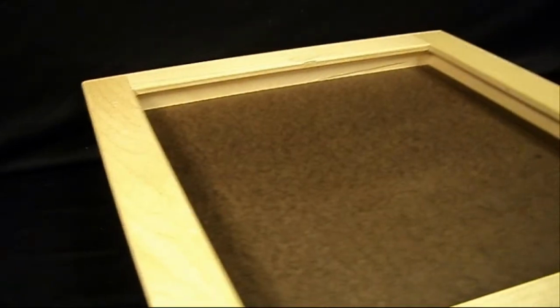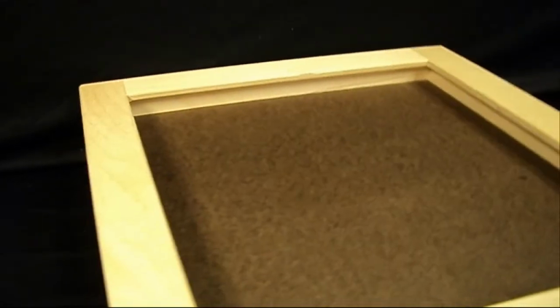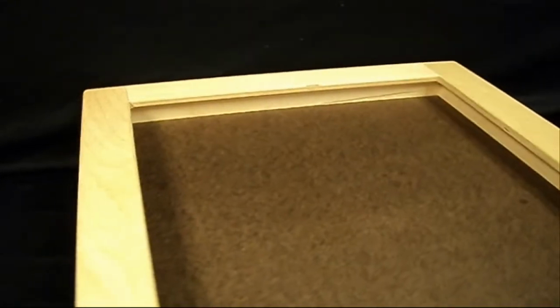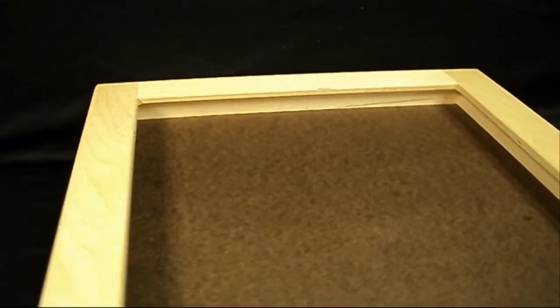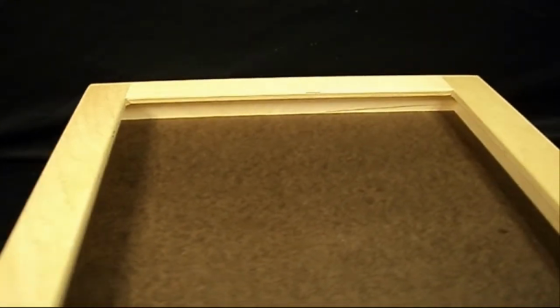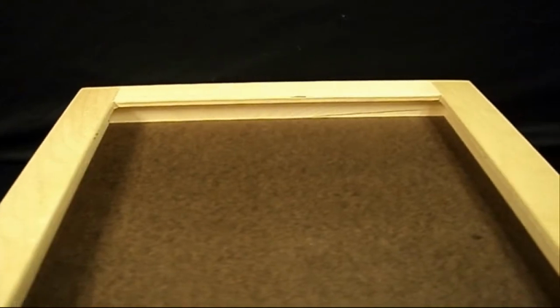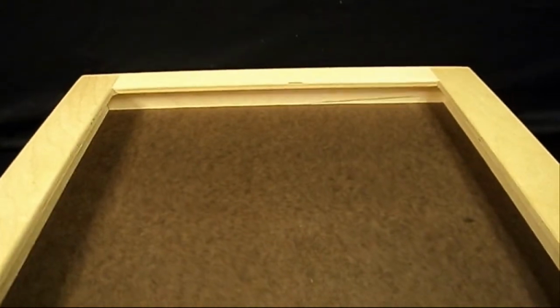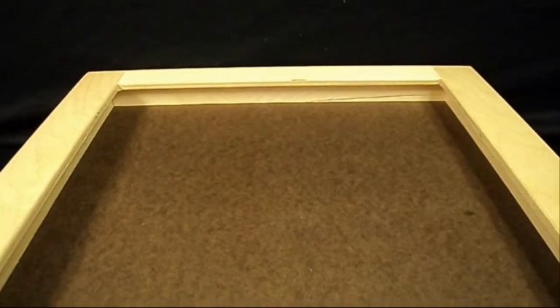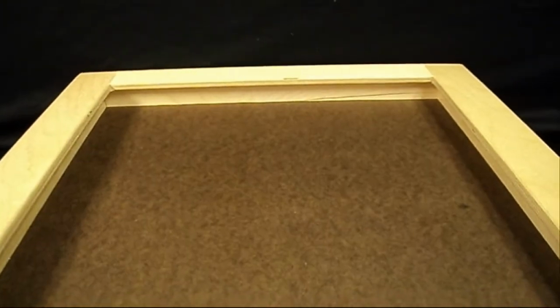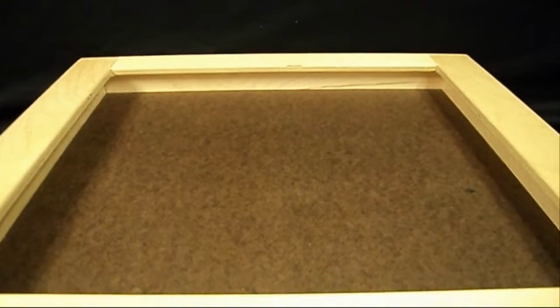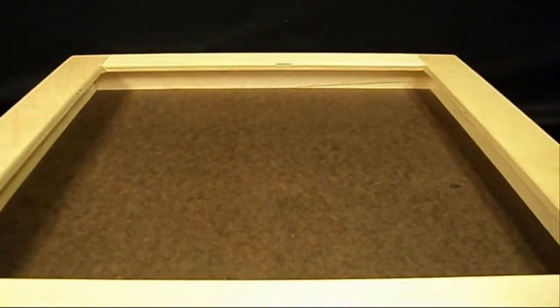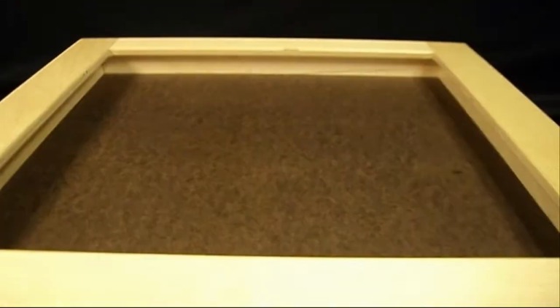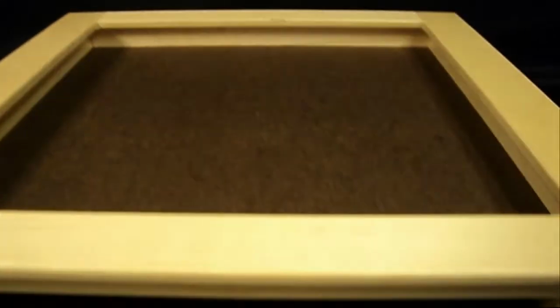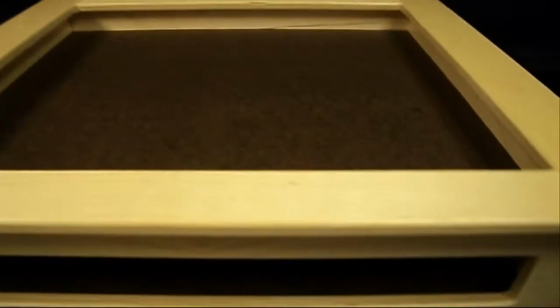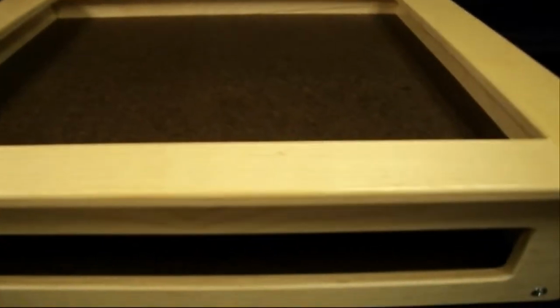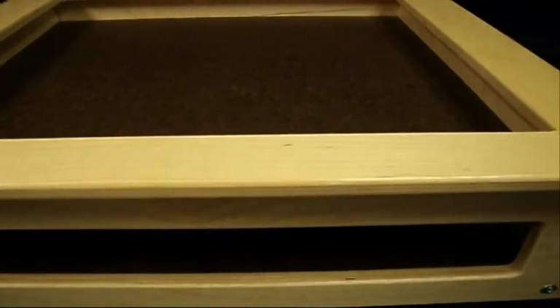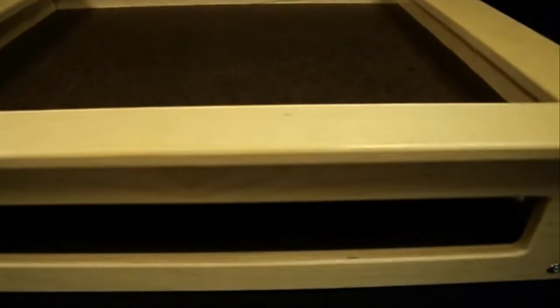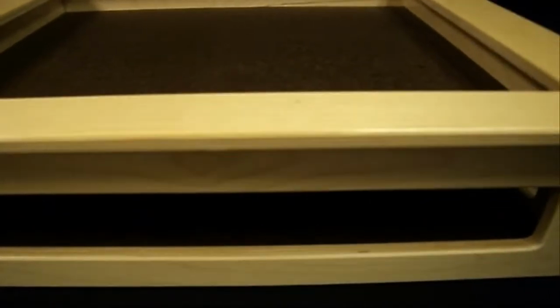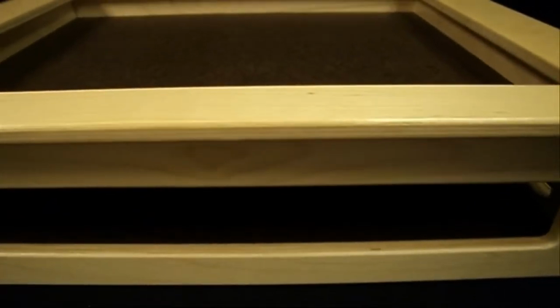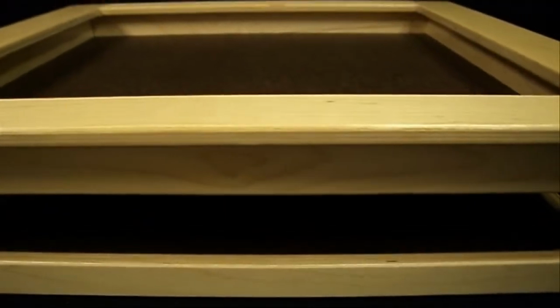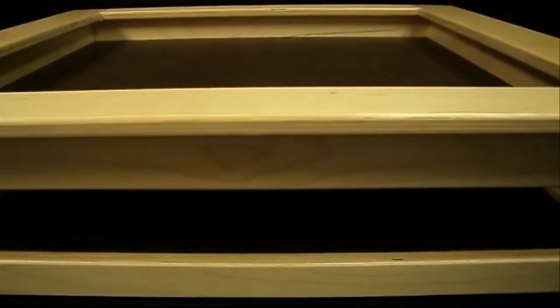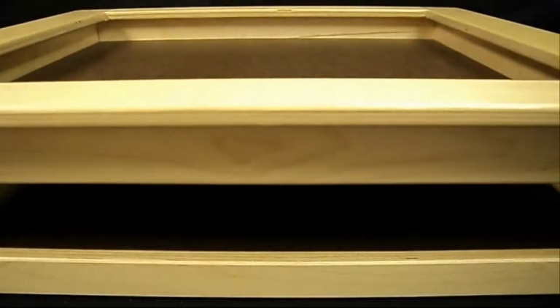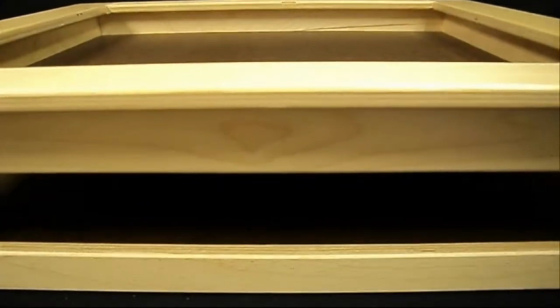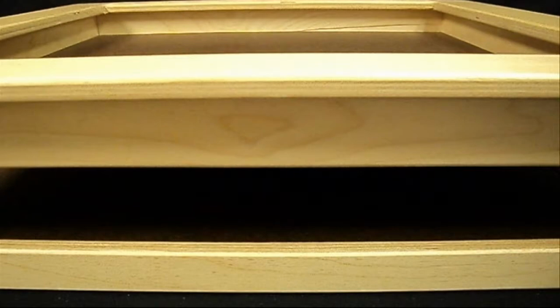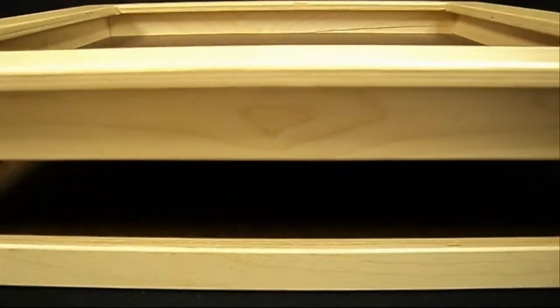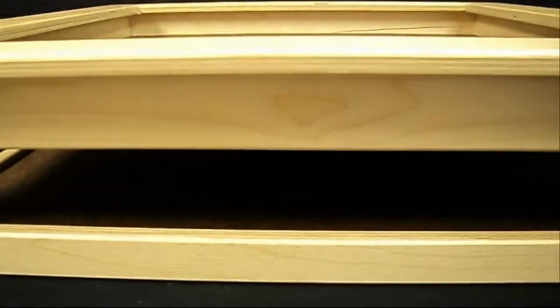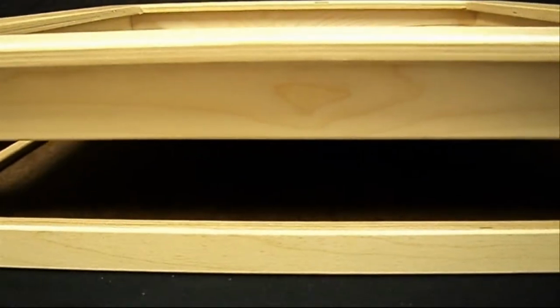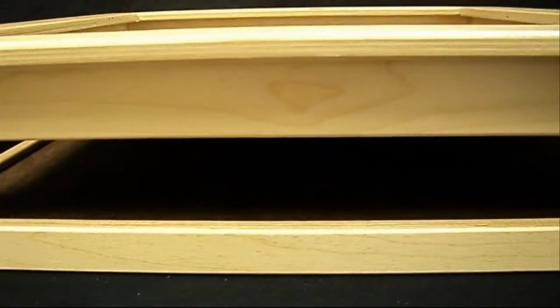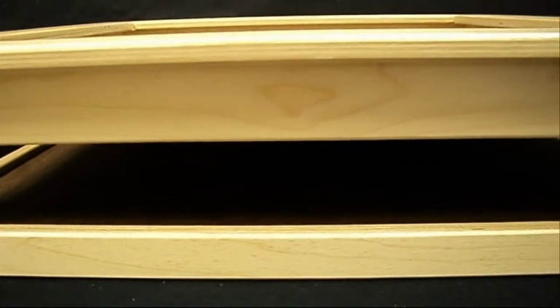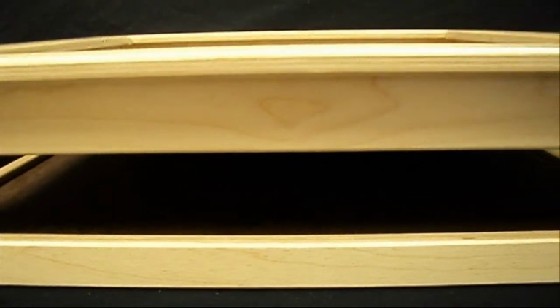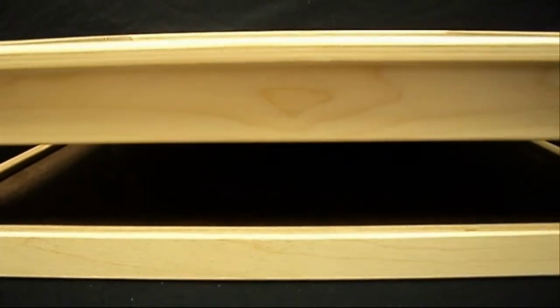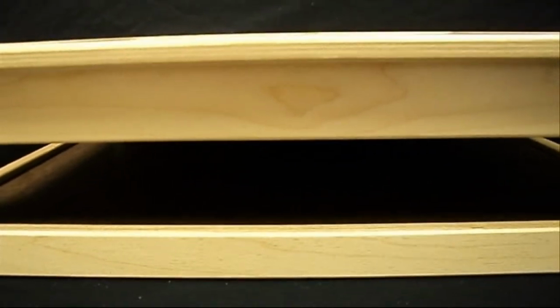The dimensions on this tray measure 23 inches long by 21 inches wide by 7 inches high, and the tray weighs 21 pounds.